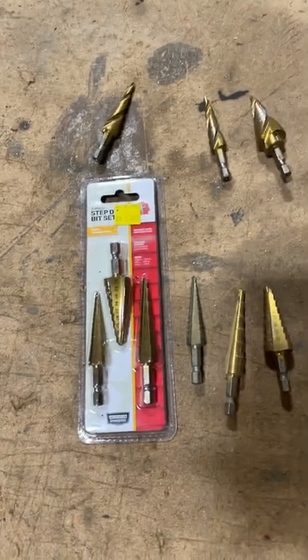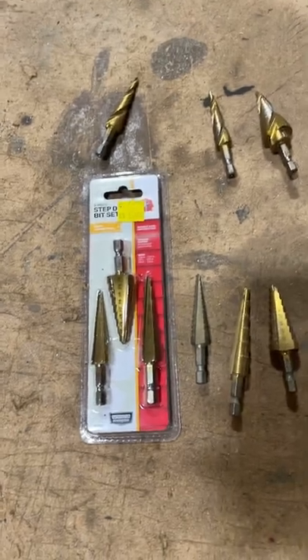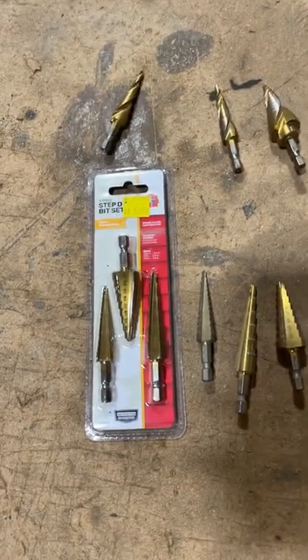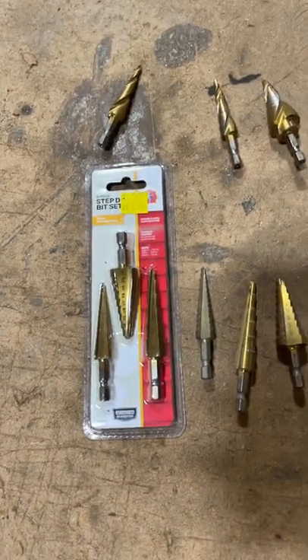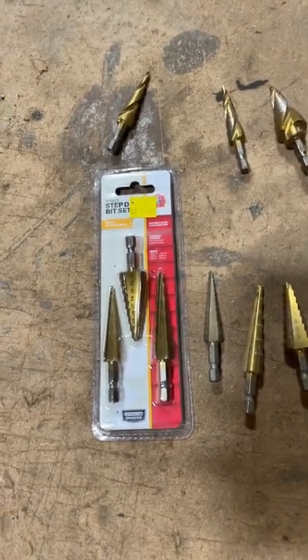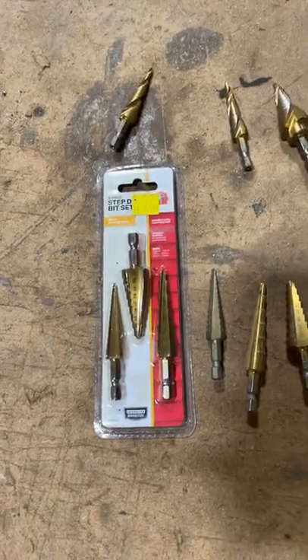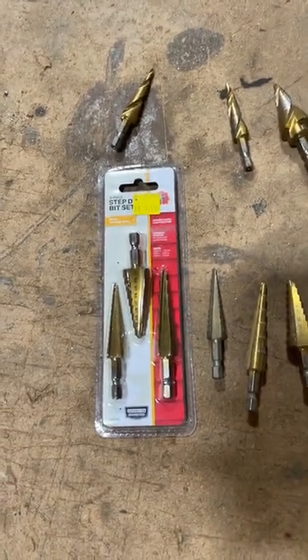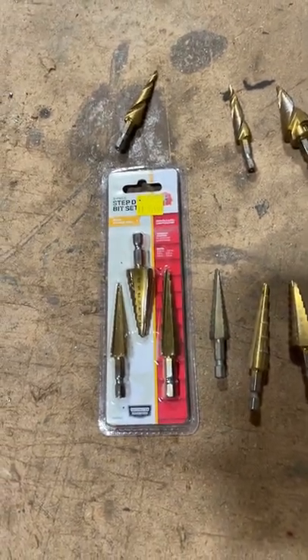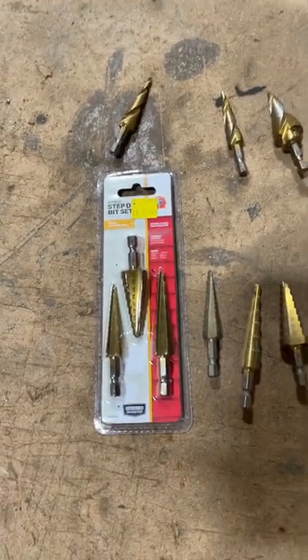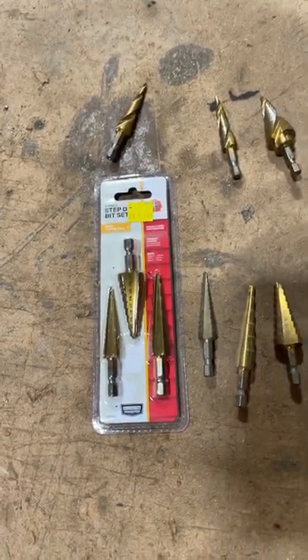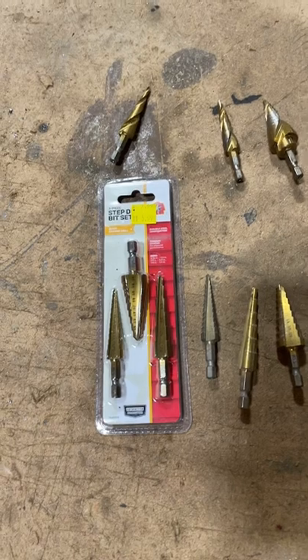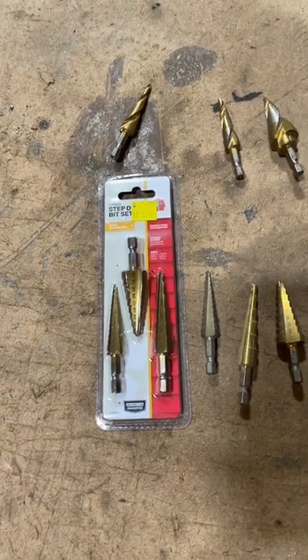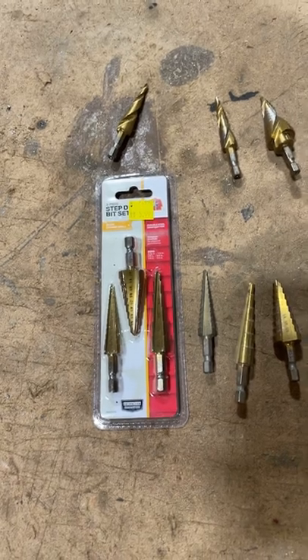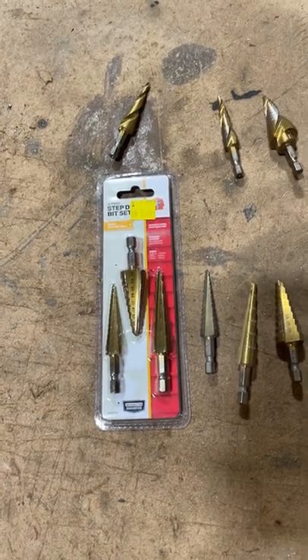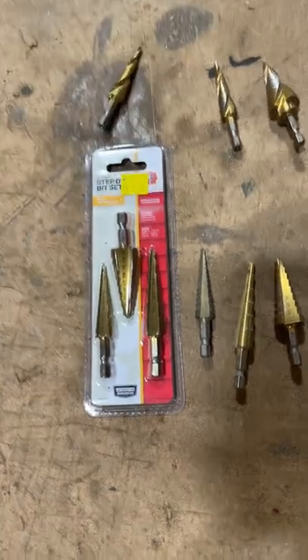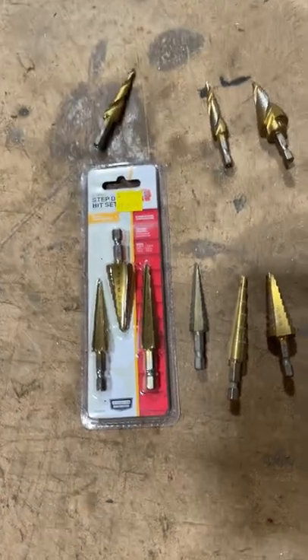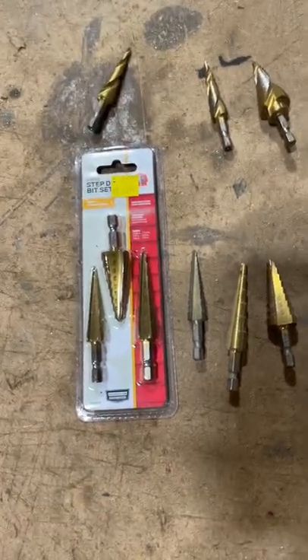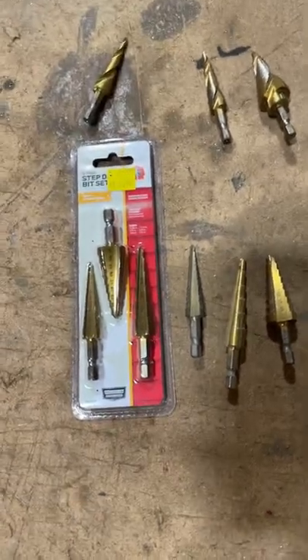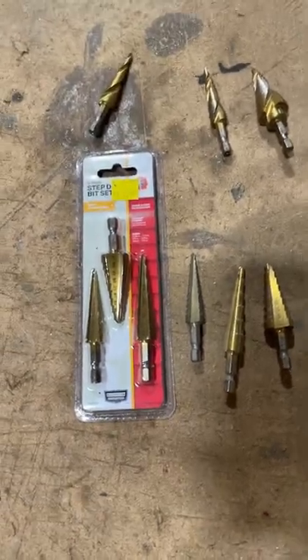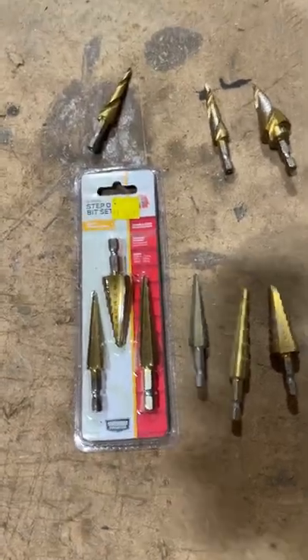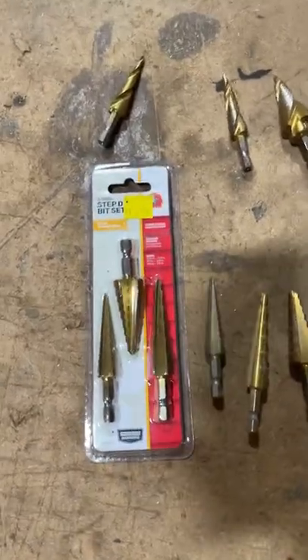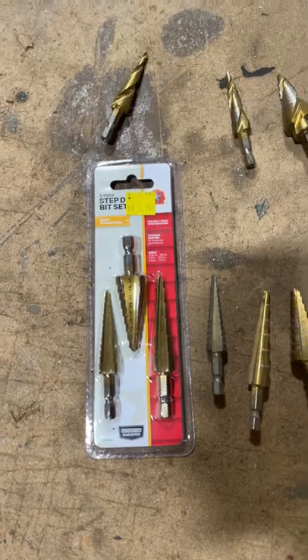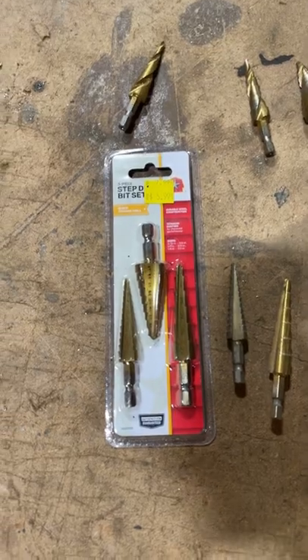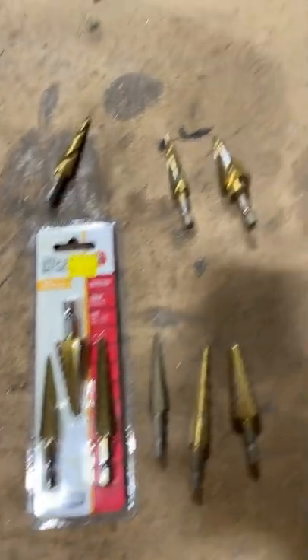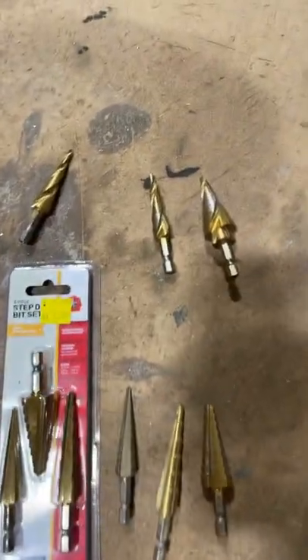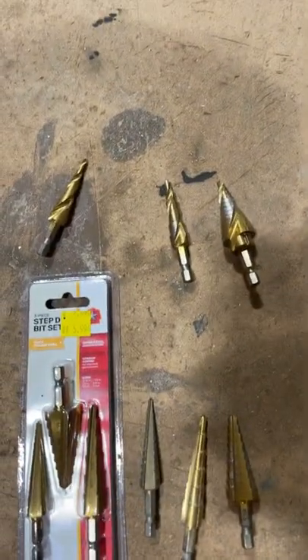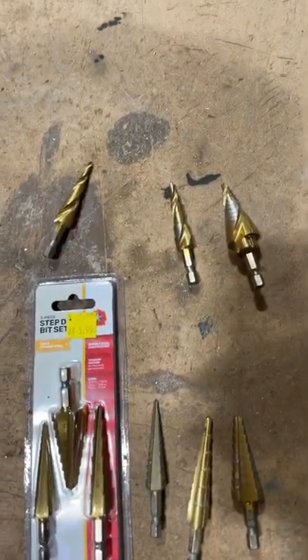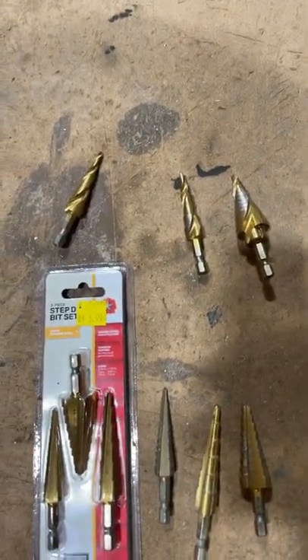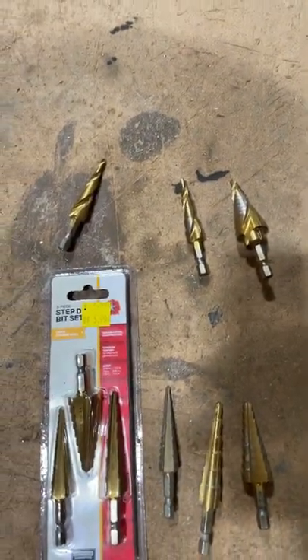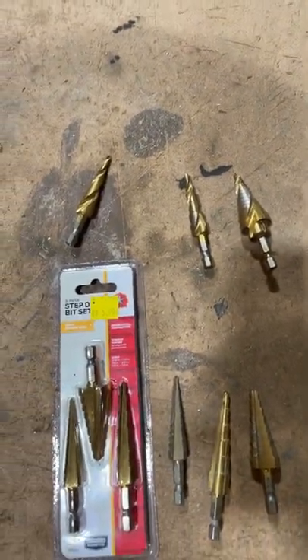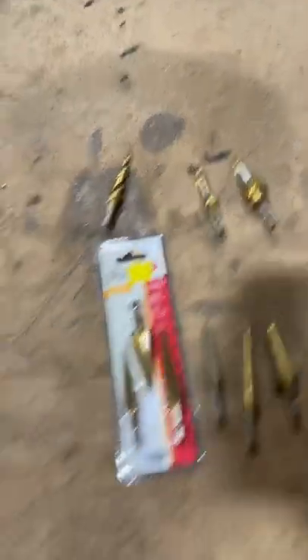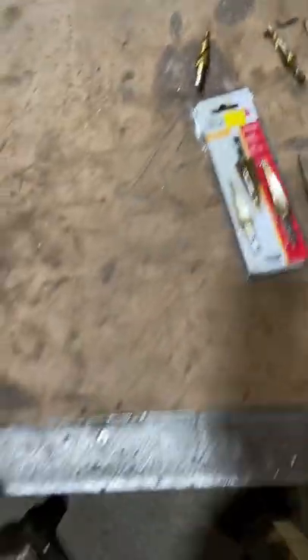Hey y'all, it's Two-Wheeled Tenor out here. I got several requests to do some reviews of these cheap step drill bits. These are from Traction Supply Co., about $6. These ones up here are the DeWalt ones — they're like $50-$60 for a set of three.